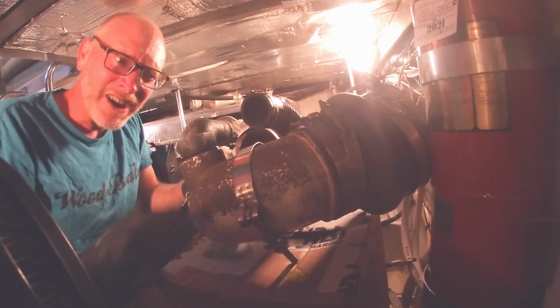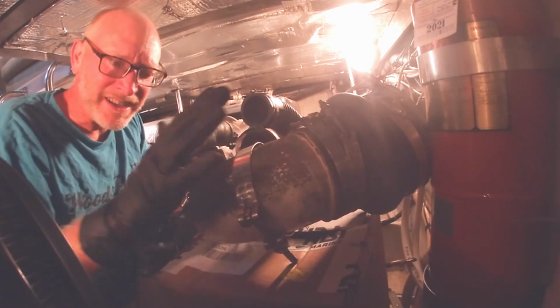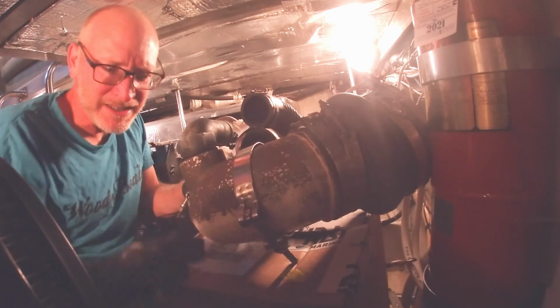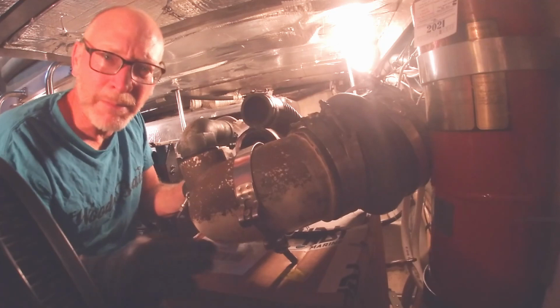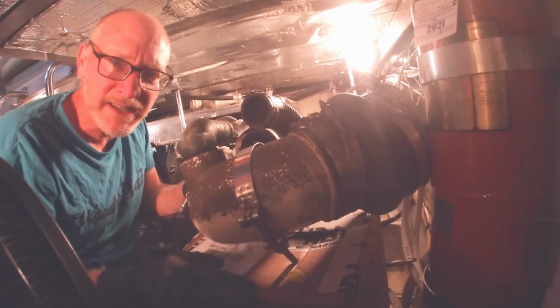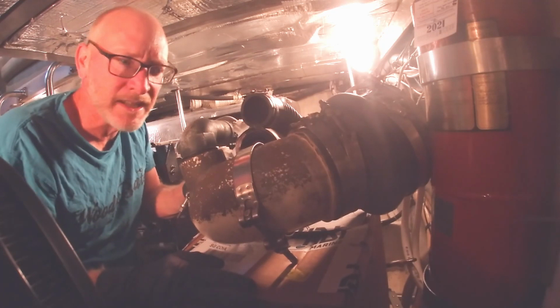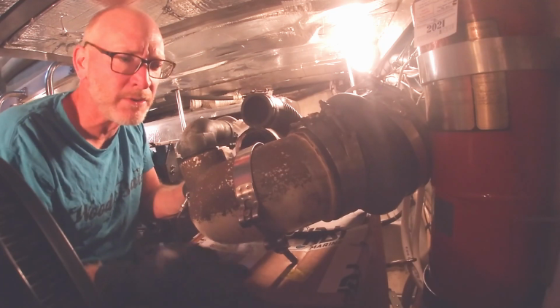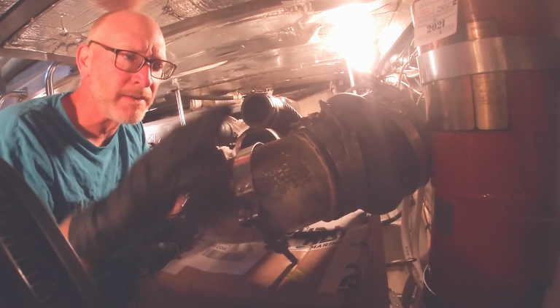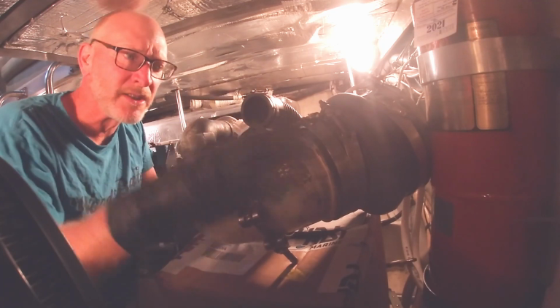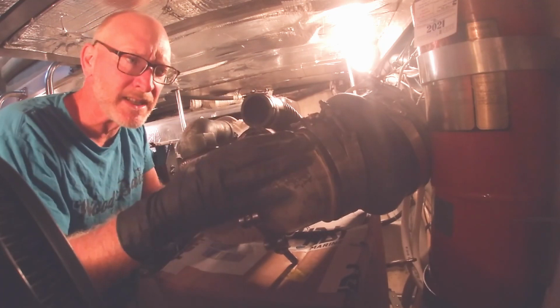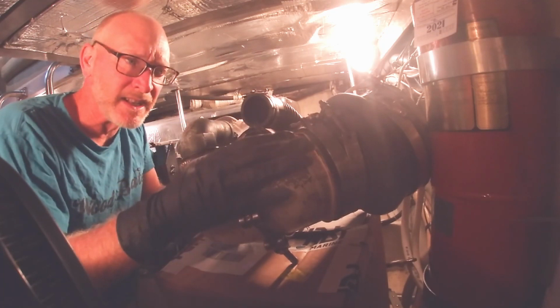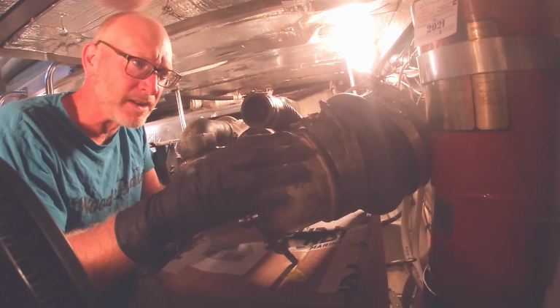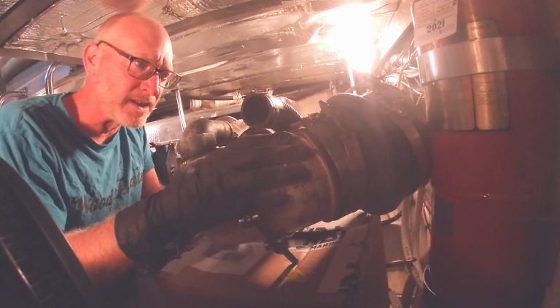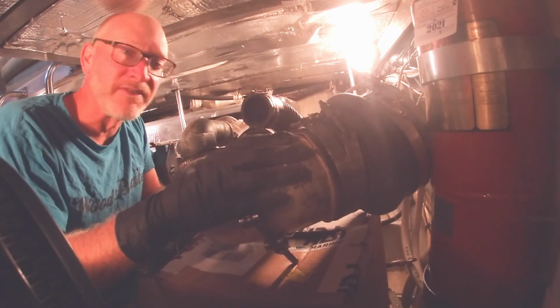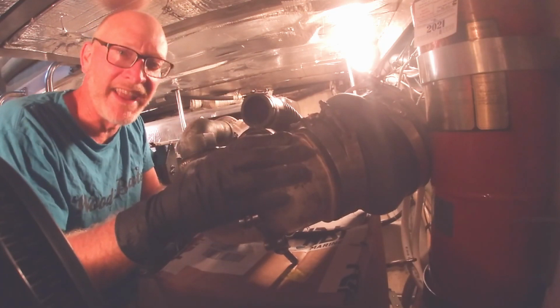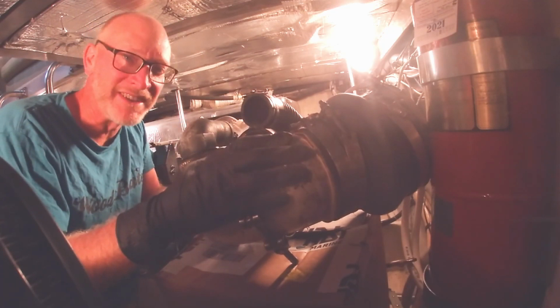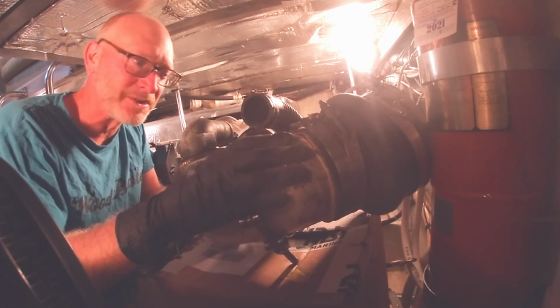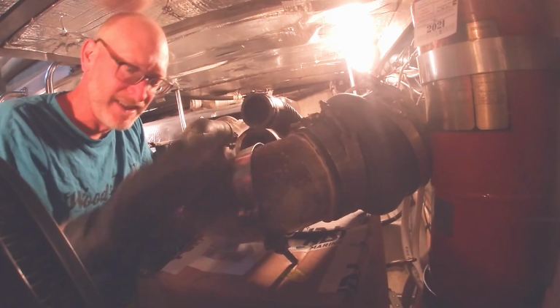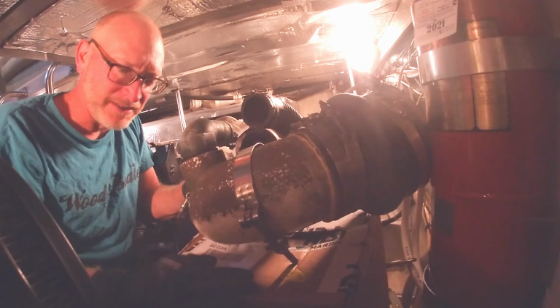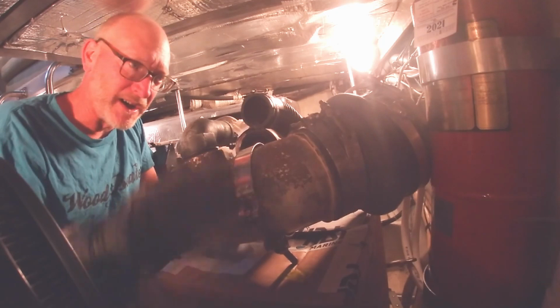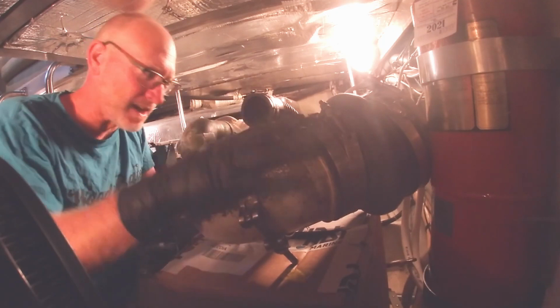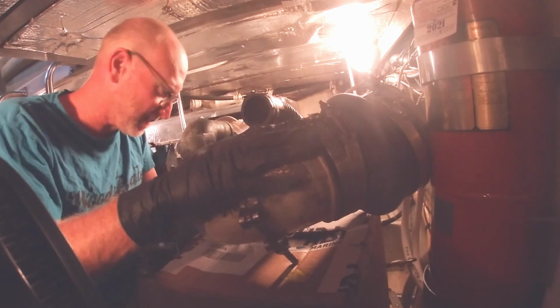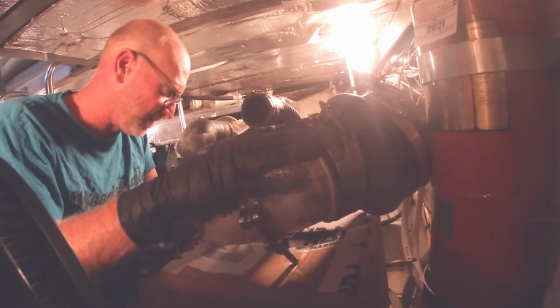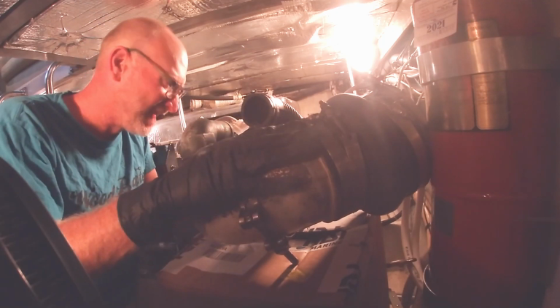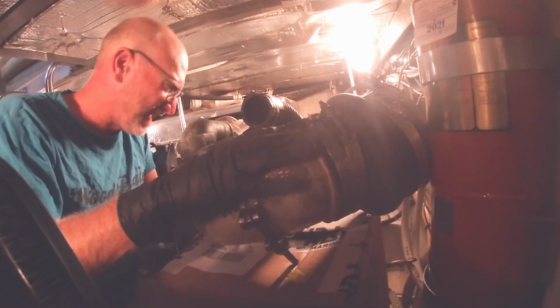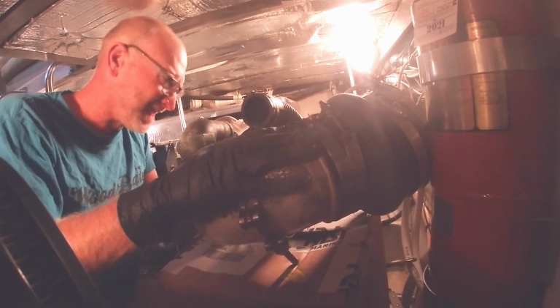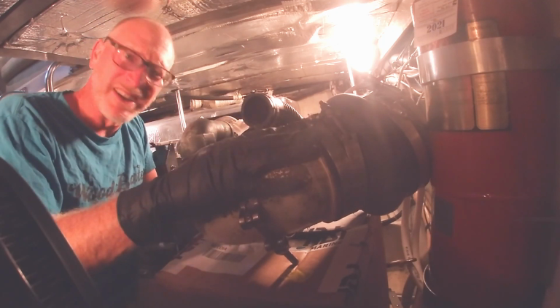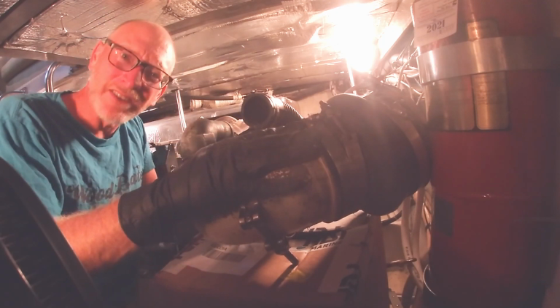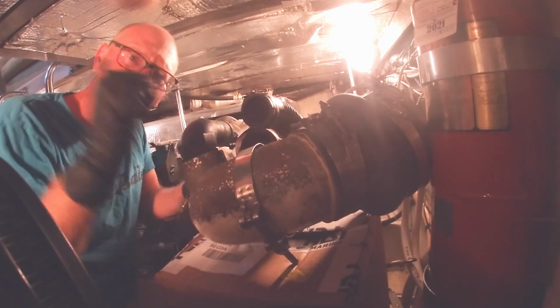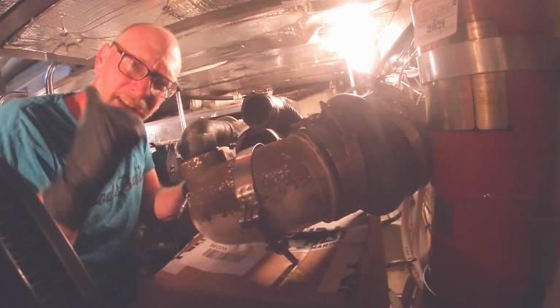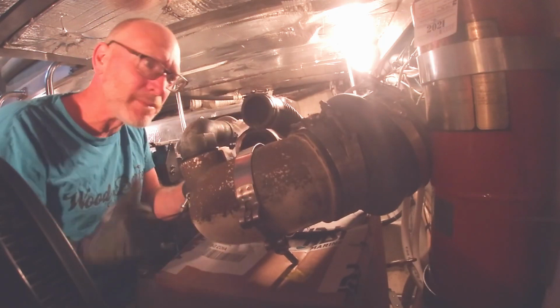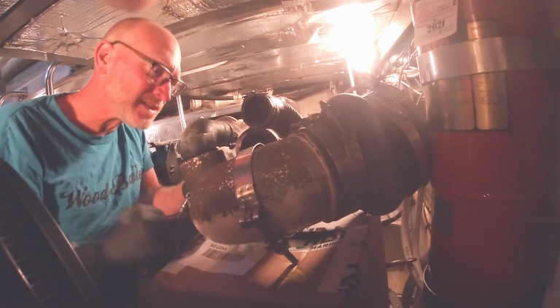We used a box to break the fall — it's very heavy — and now it's time to wrestle it out of the bilge.